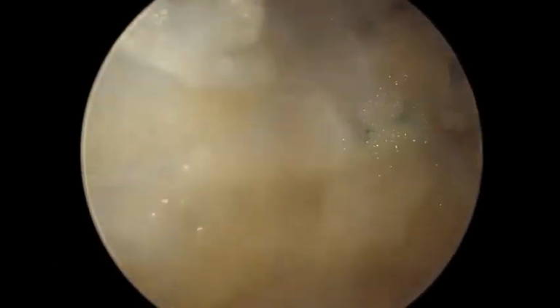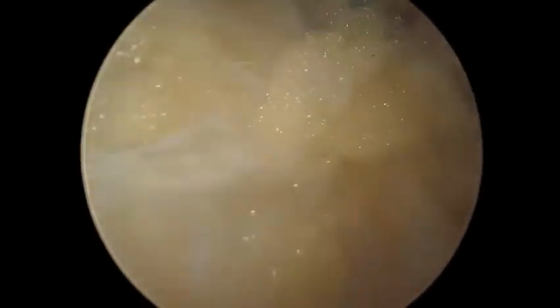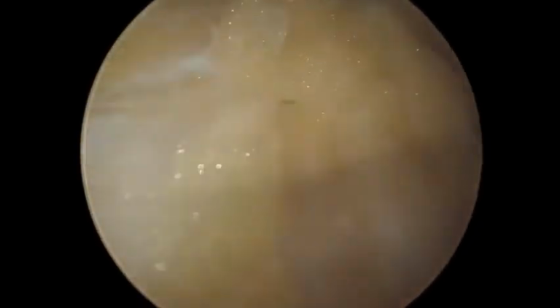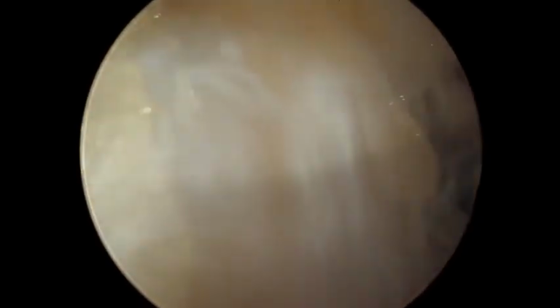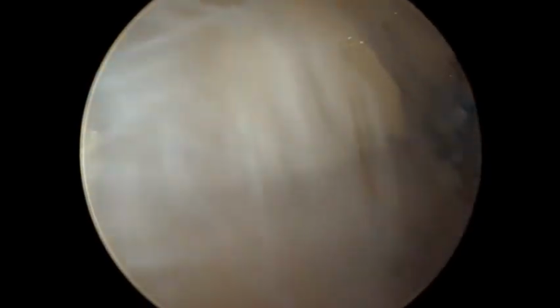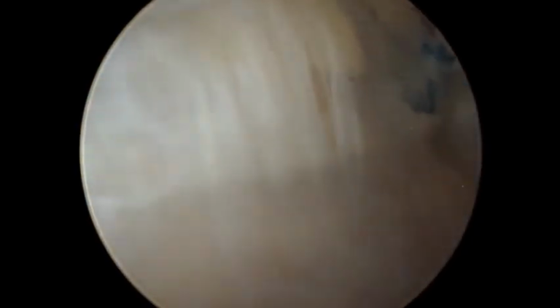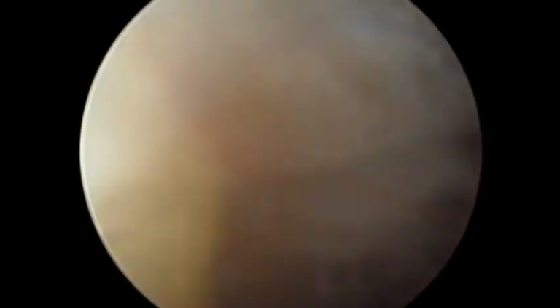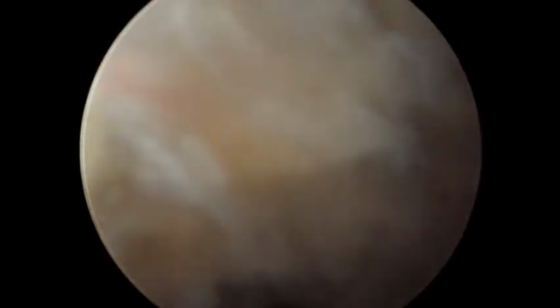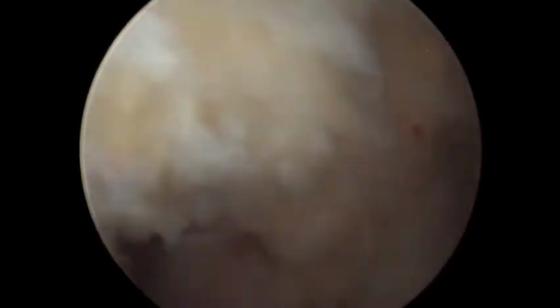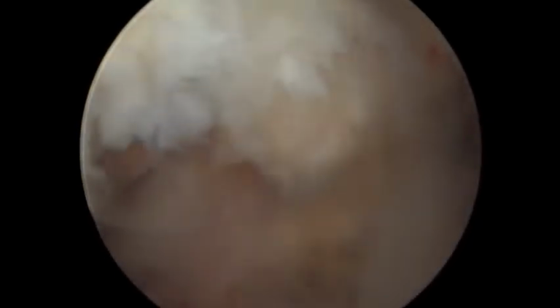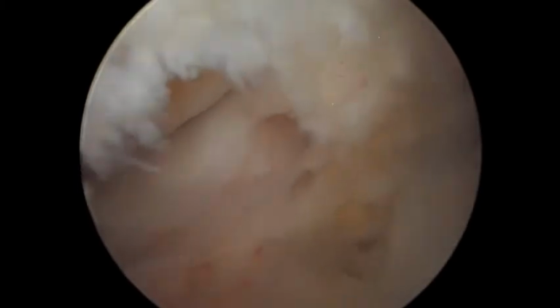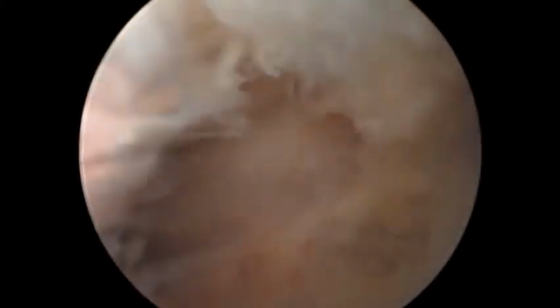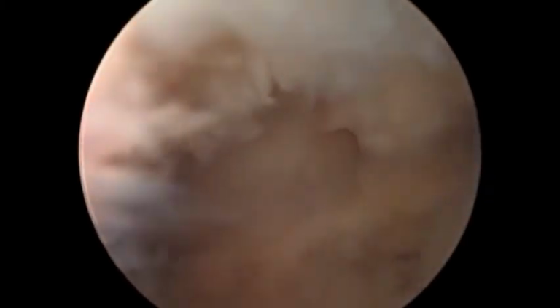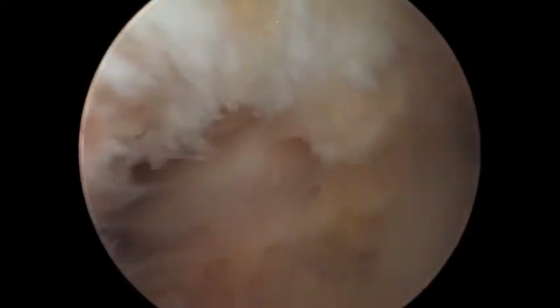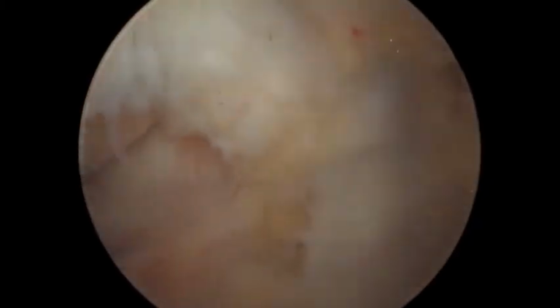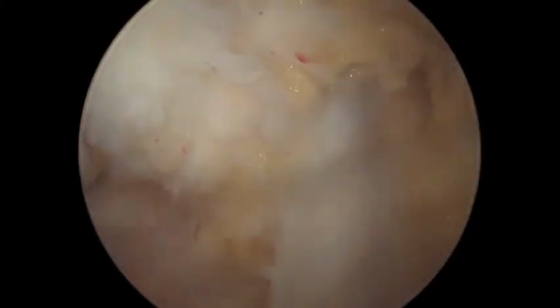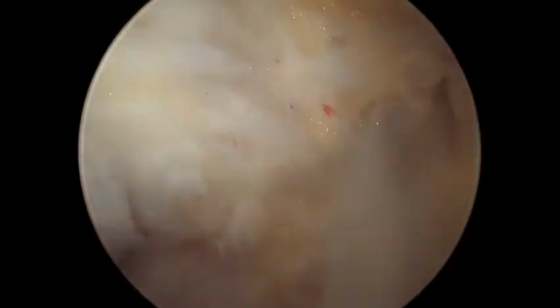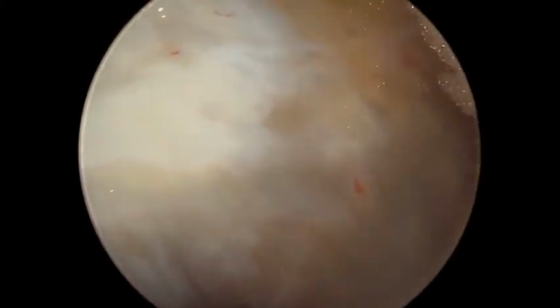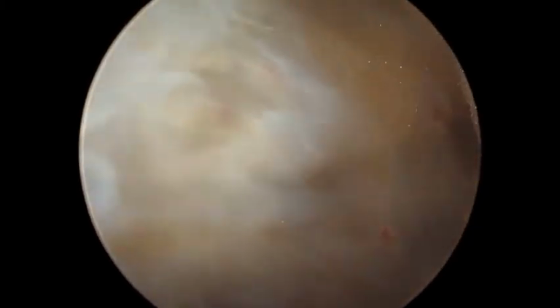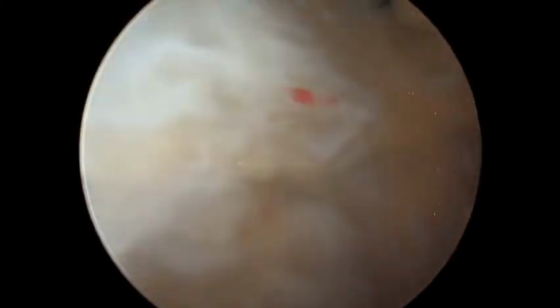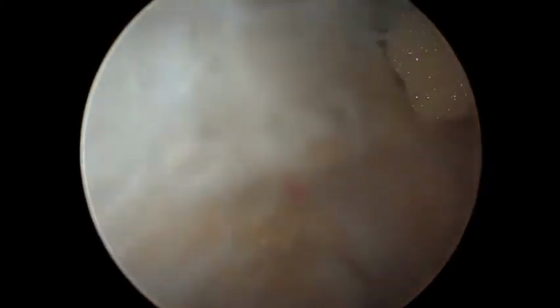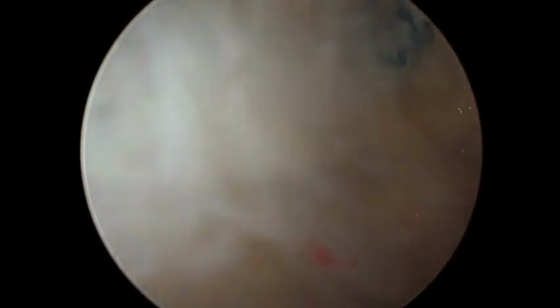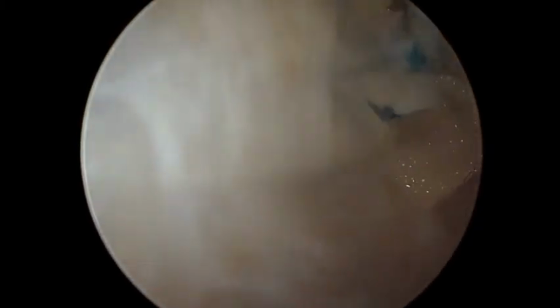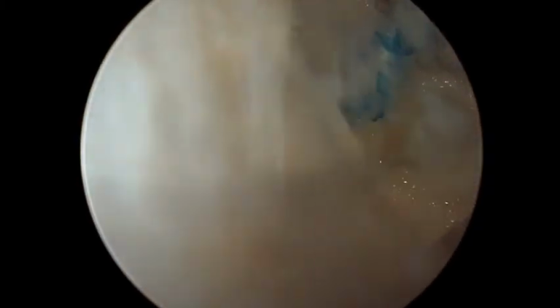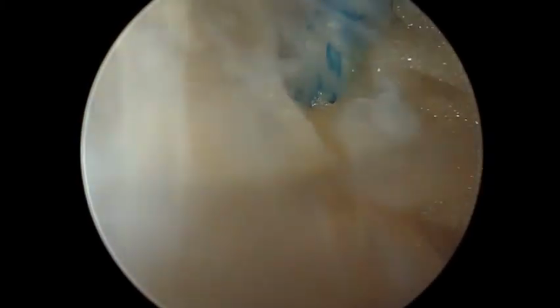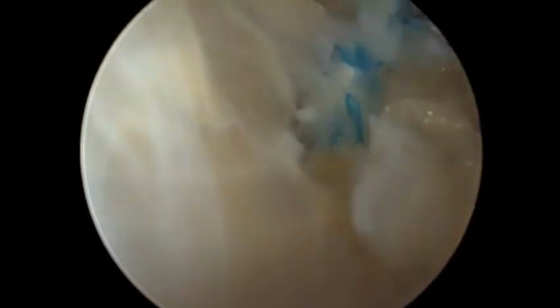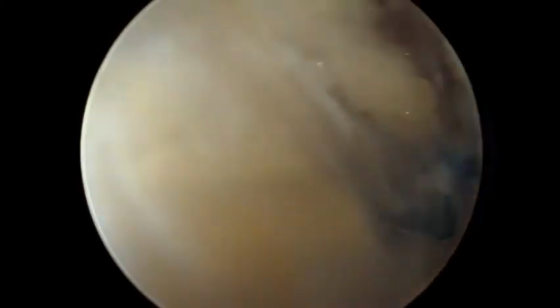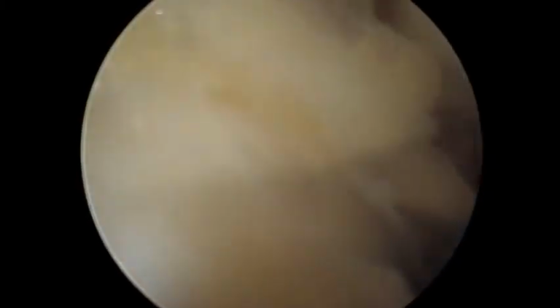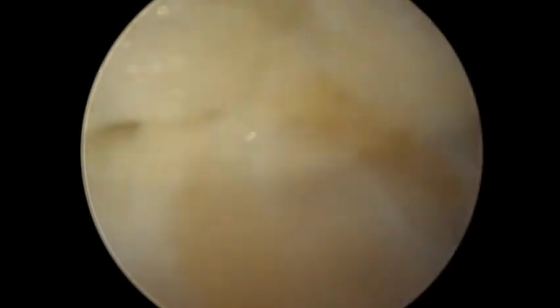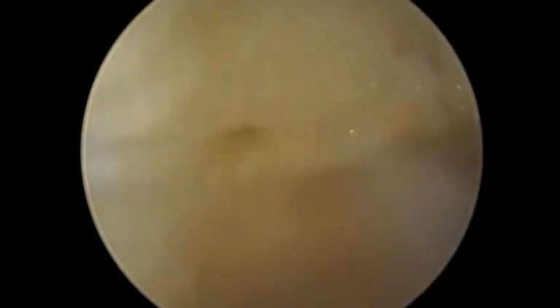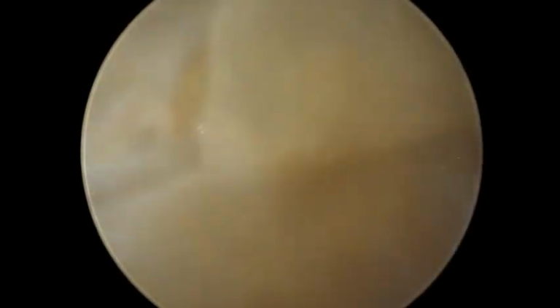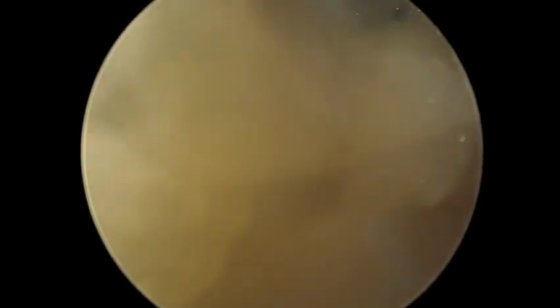The final result can be observed endoscopically and arthroscopically, with ligaments reattached and the retinaculum in a good position, just like in open surgery.